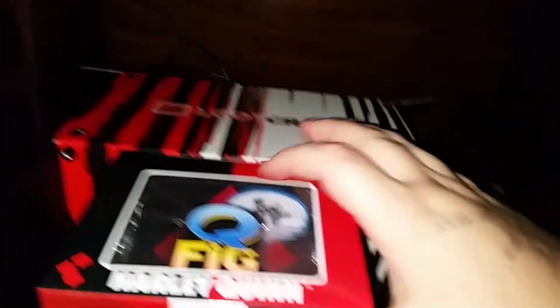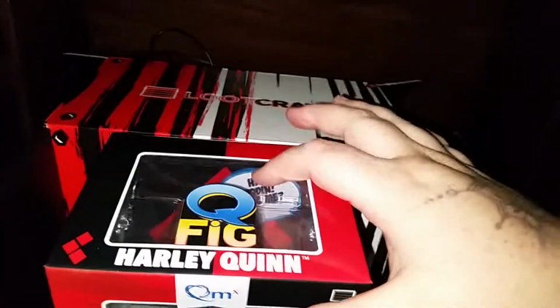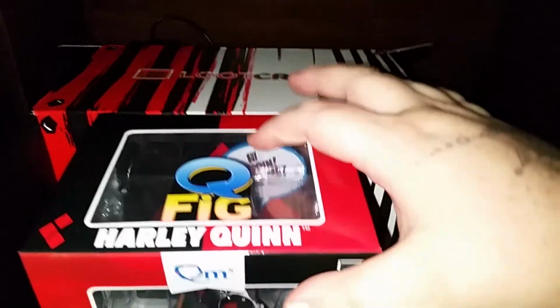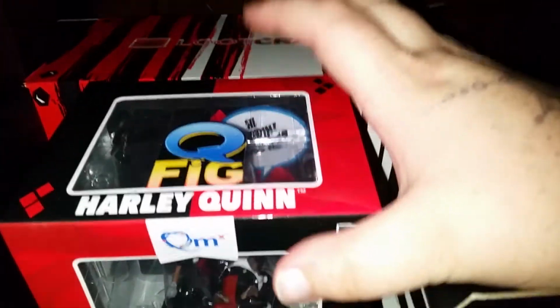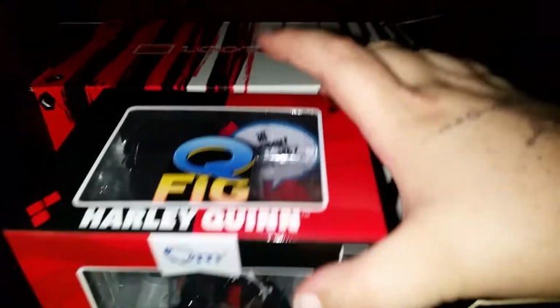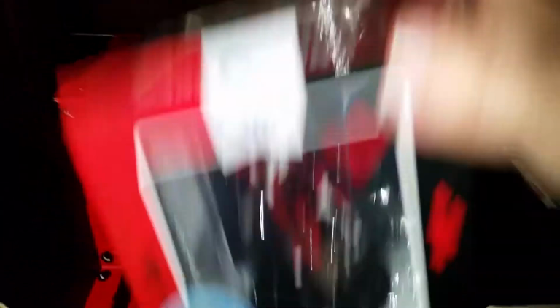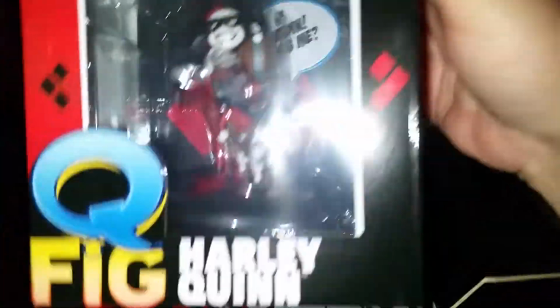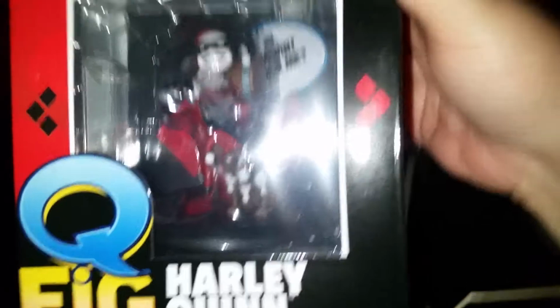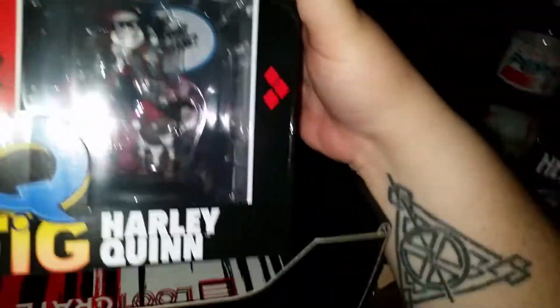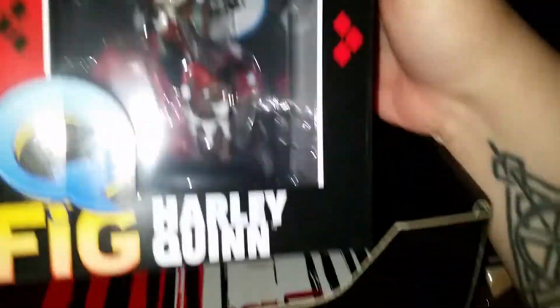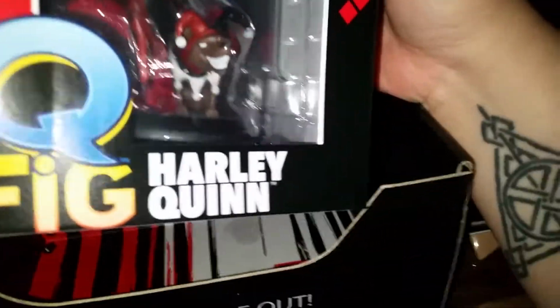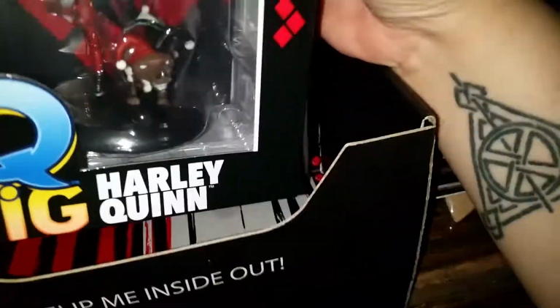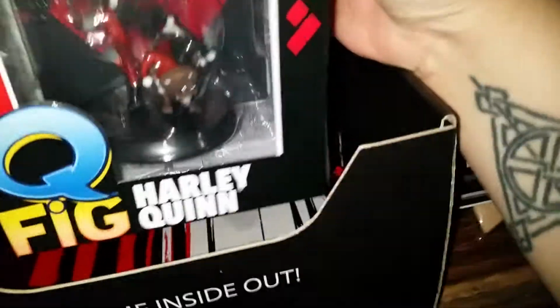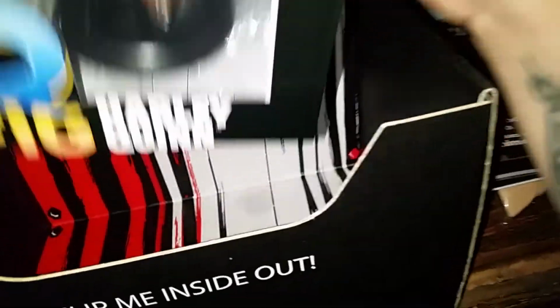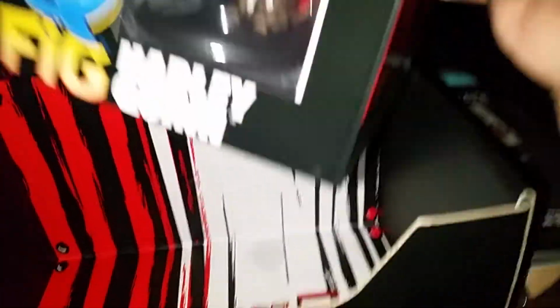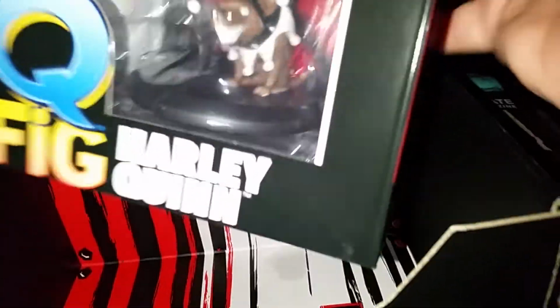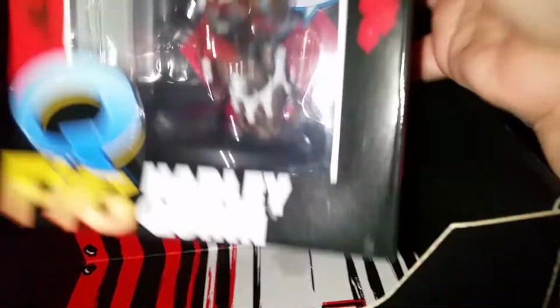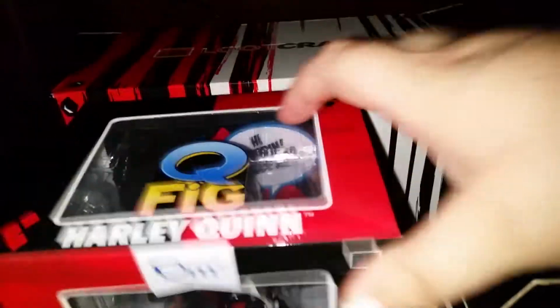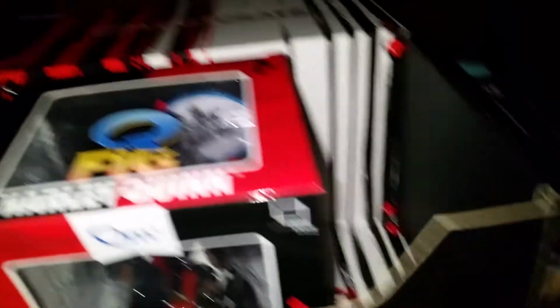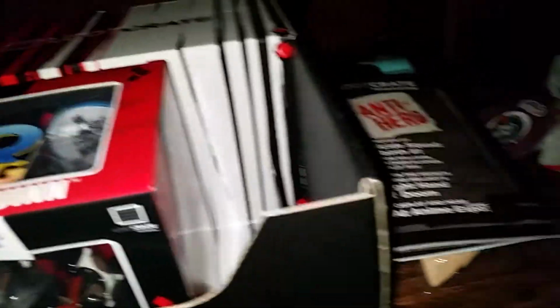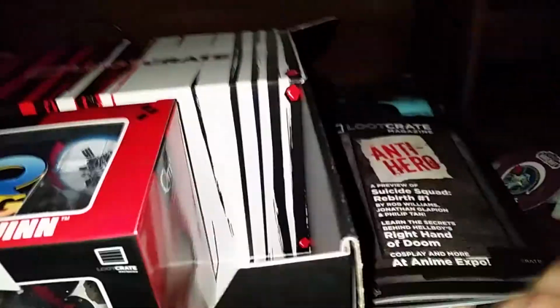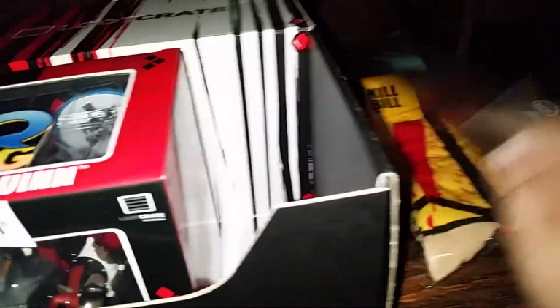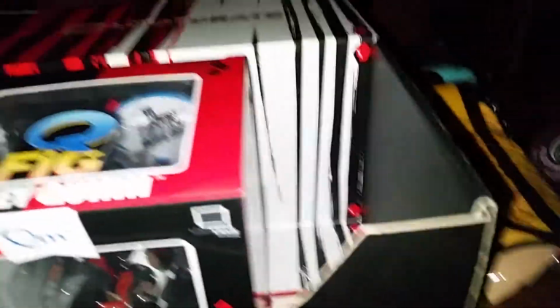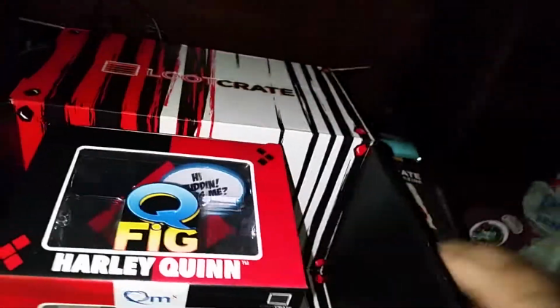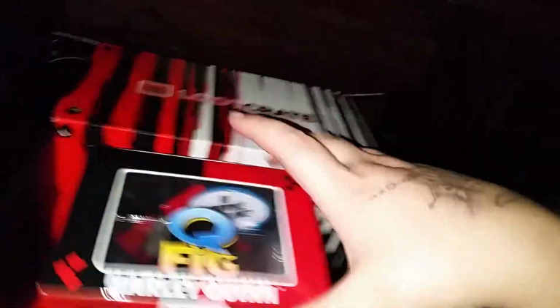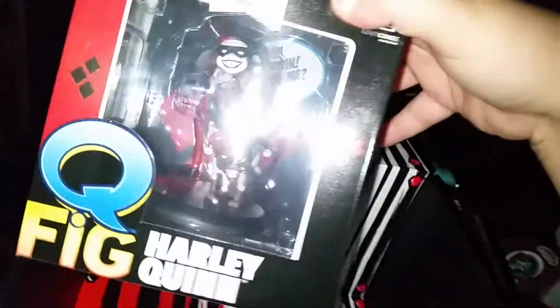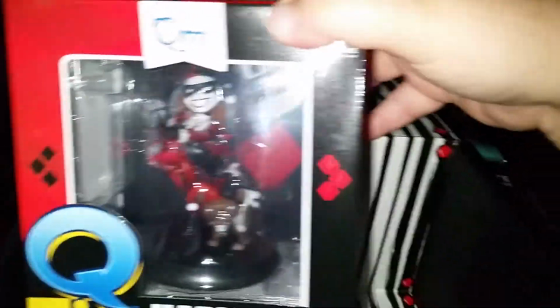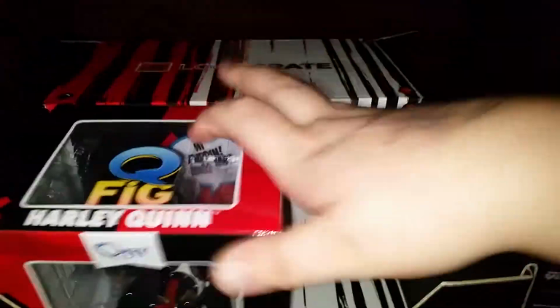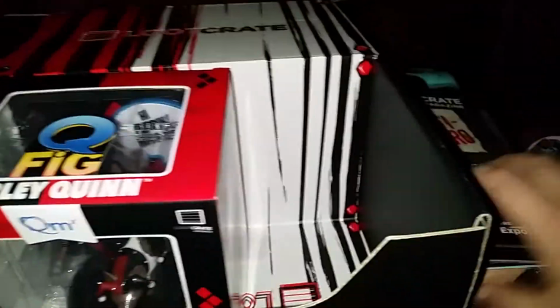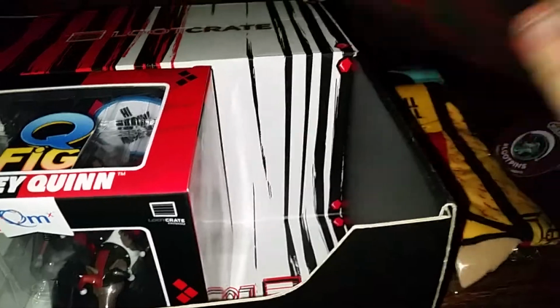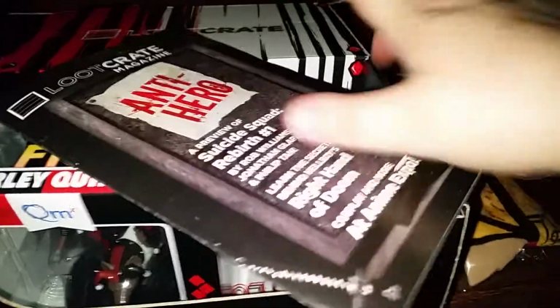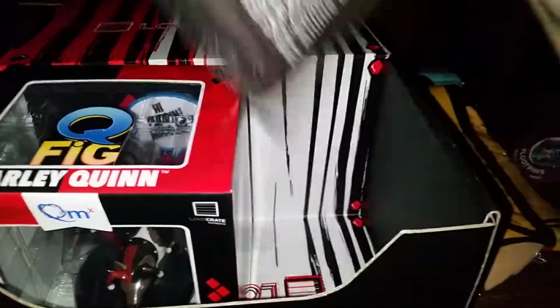I believe they have a Poison Ivy, a Catwoman, and a Wonder Woman Qfig, and I'd like to get a hold of those too. But this is pretty cool, so I like that — definitely worth it for me. We did get the Qfig, we did get the magazine.